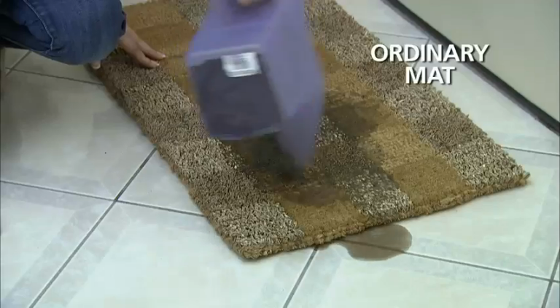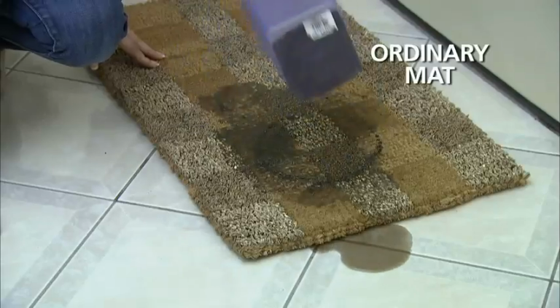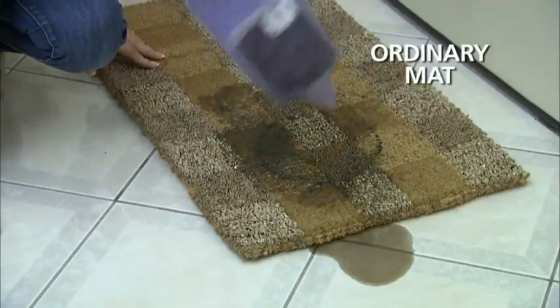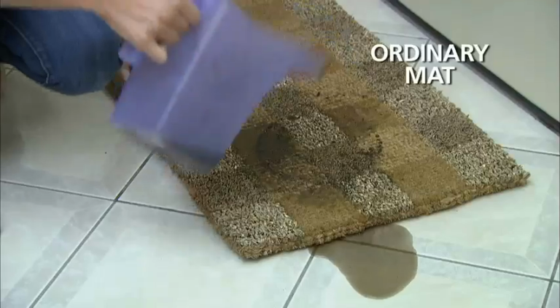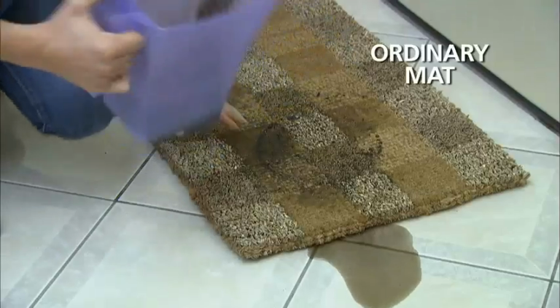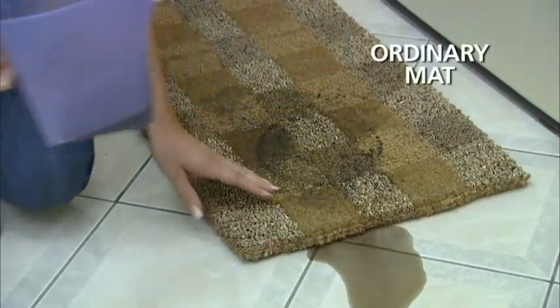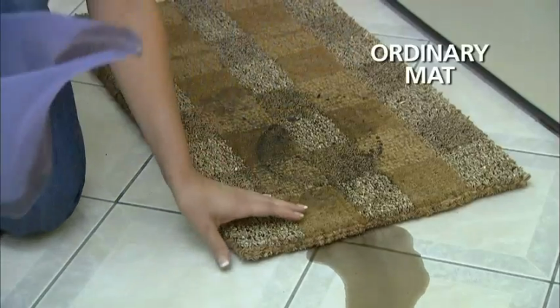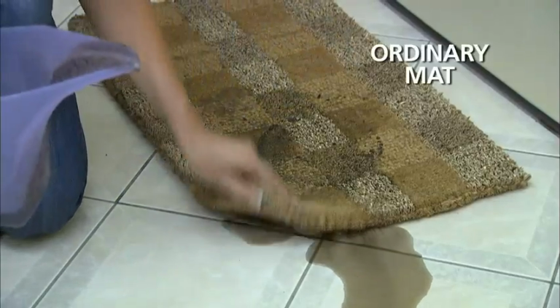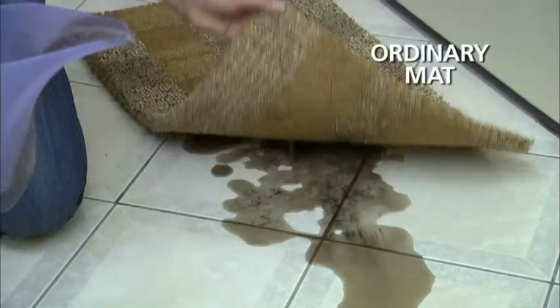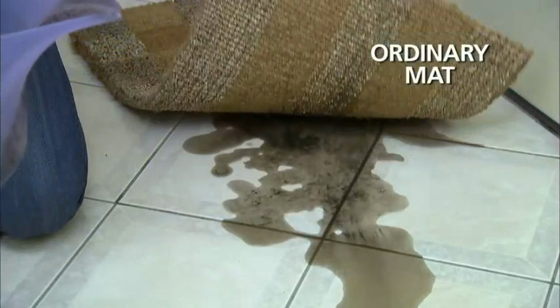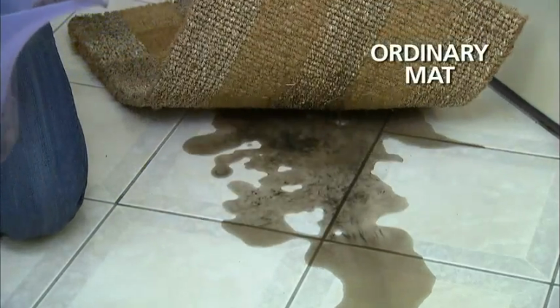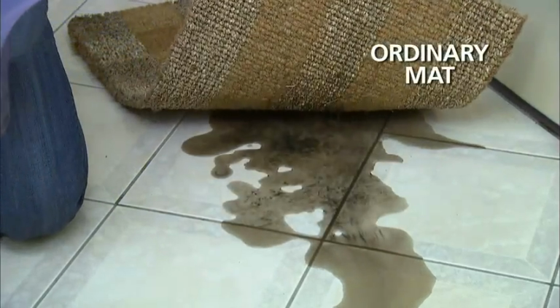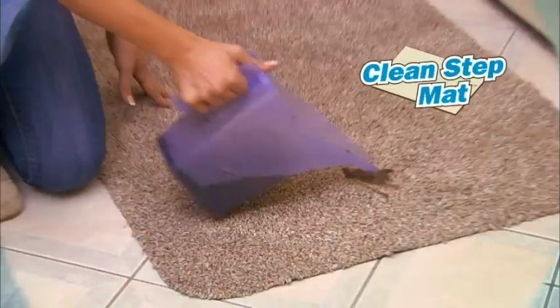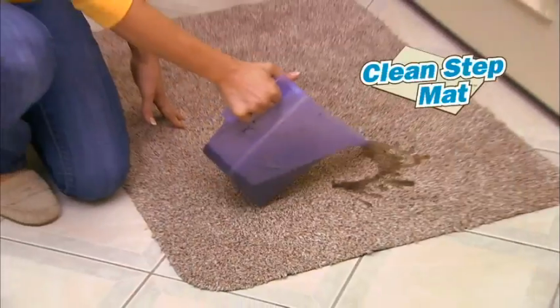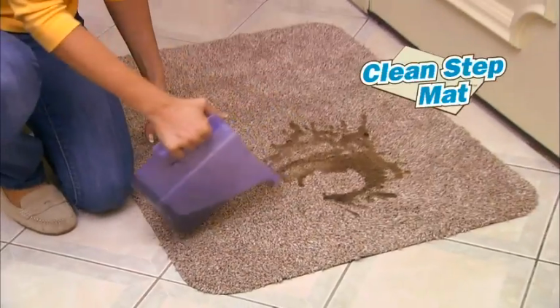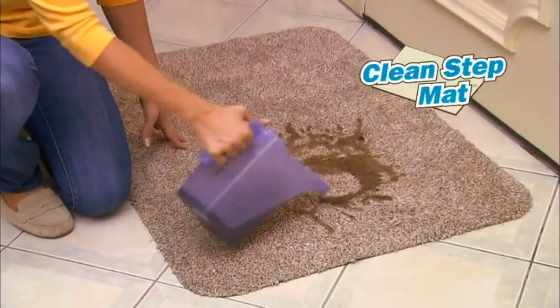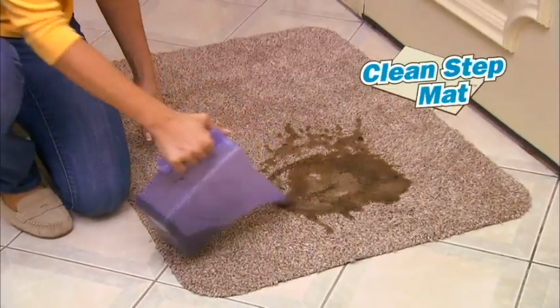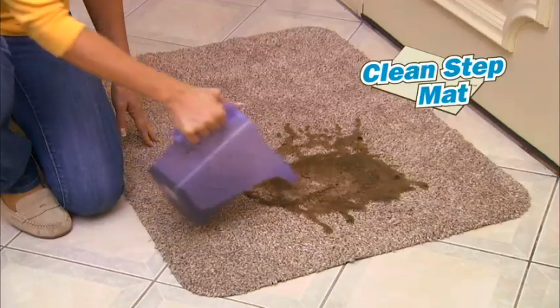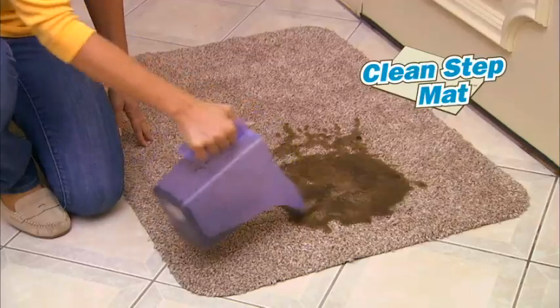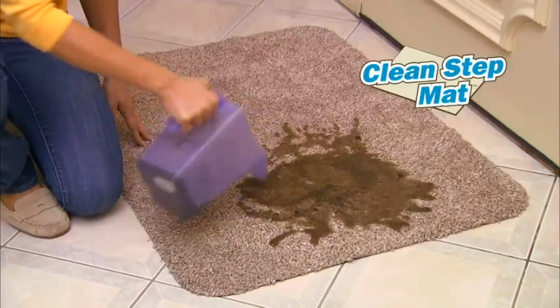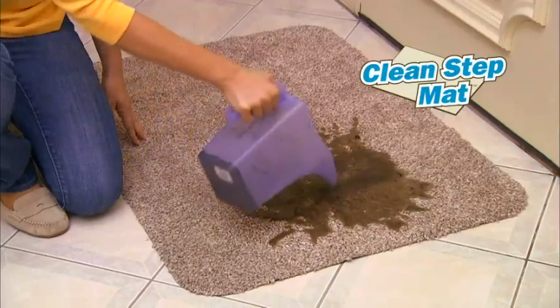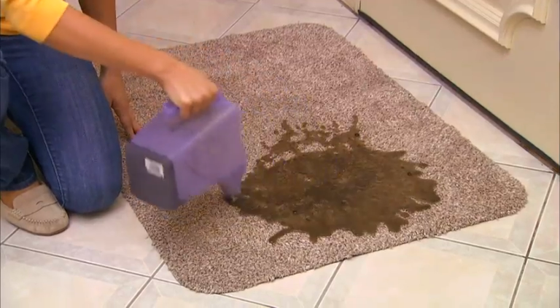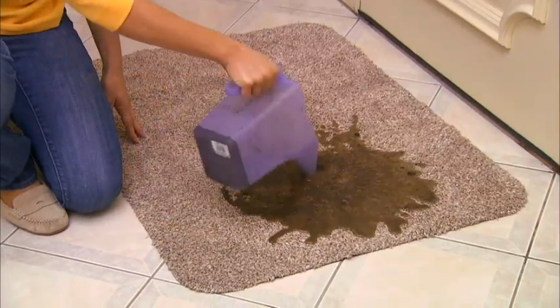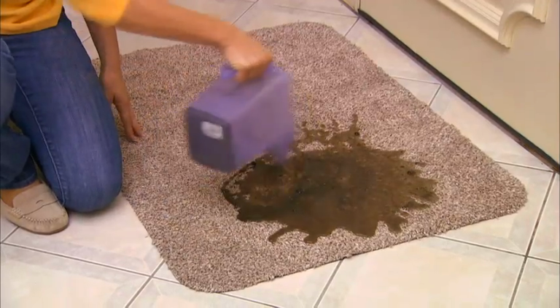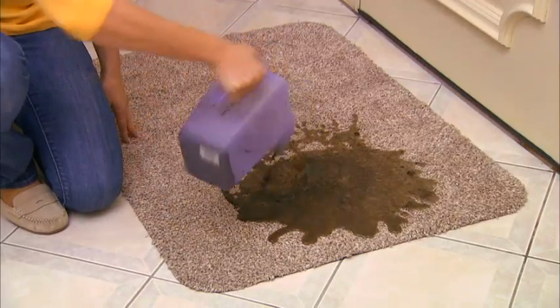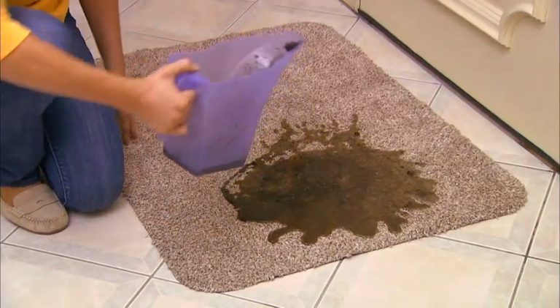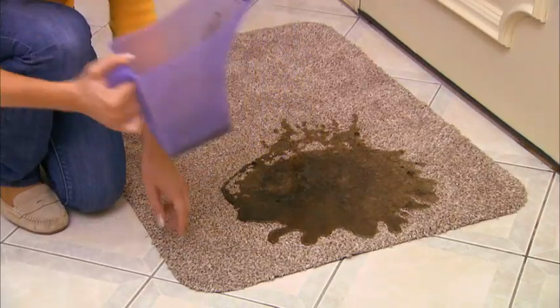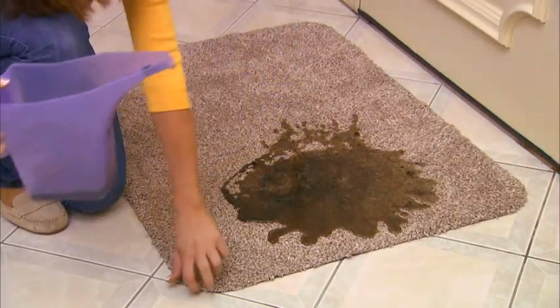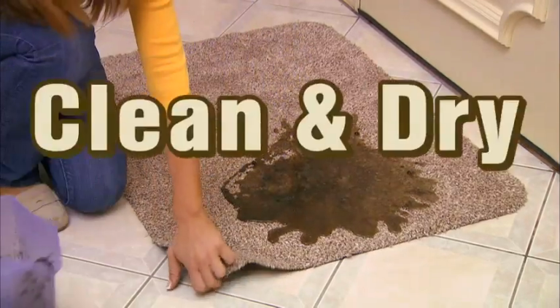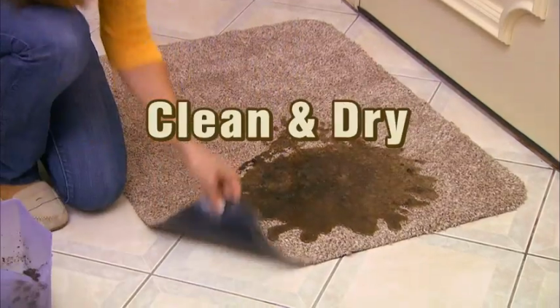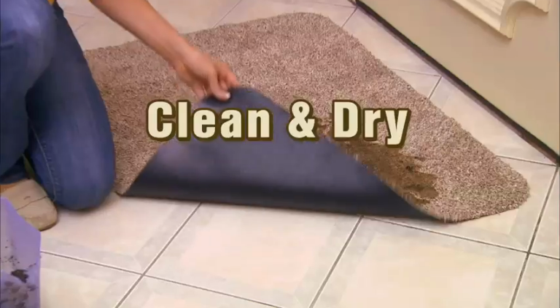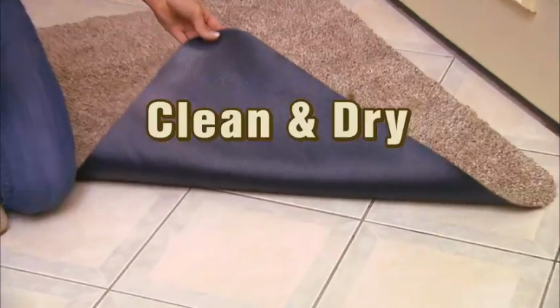We pour dirty water on this old mat — it seeps right through and rots the floor. But the super-absorbent fibers in the CleanStep Mat soak up every drop of moisture. The protective latex backing keeps floors clean and dry.